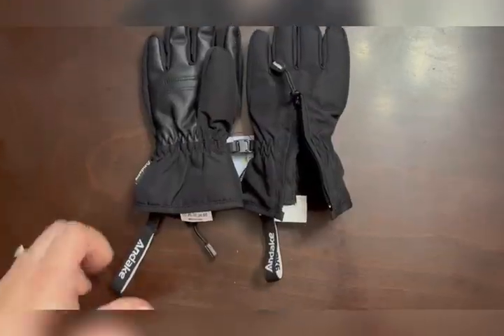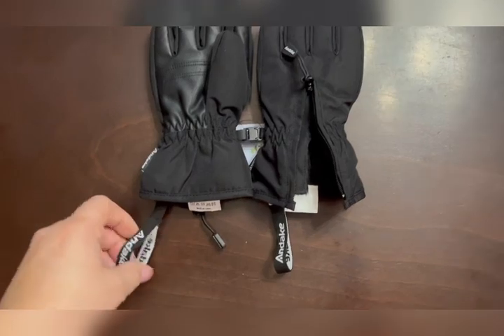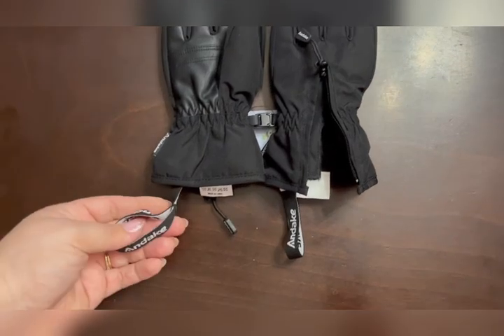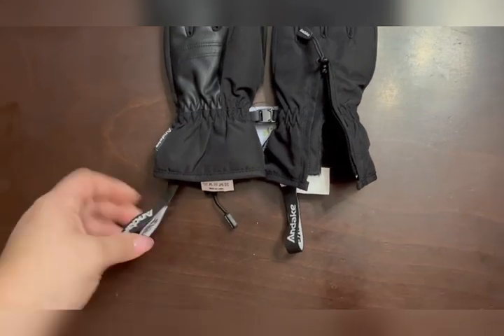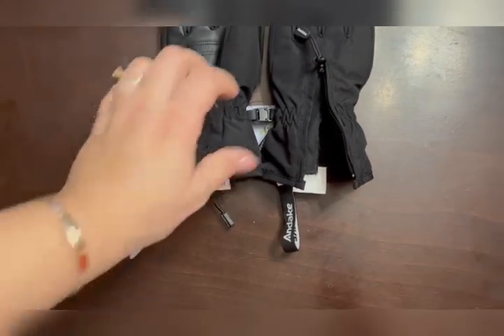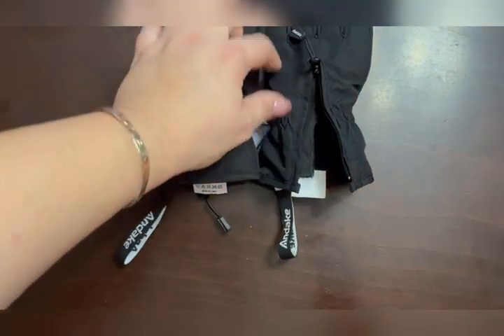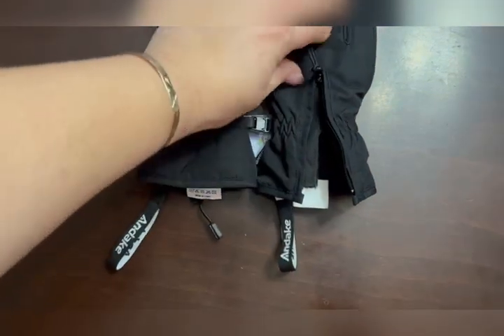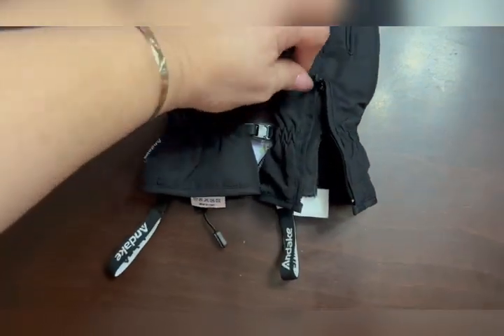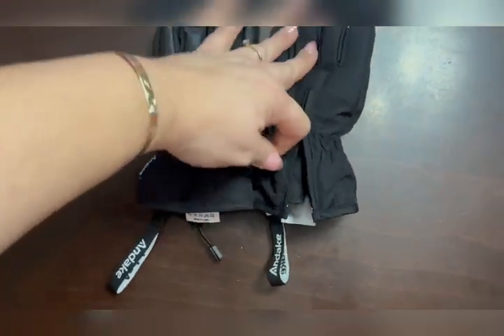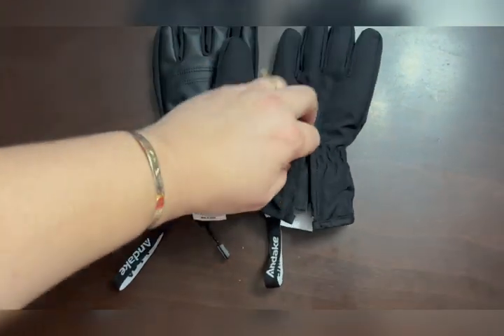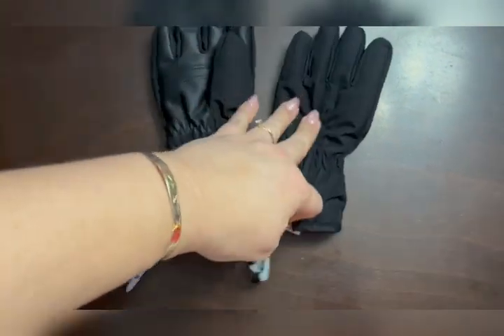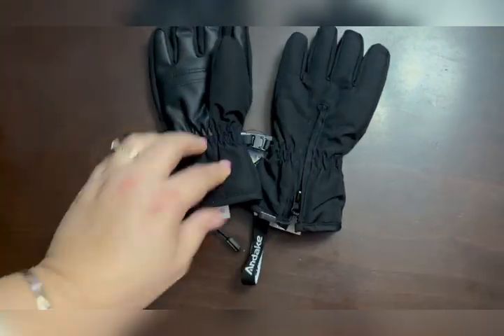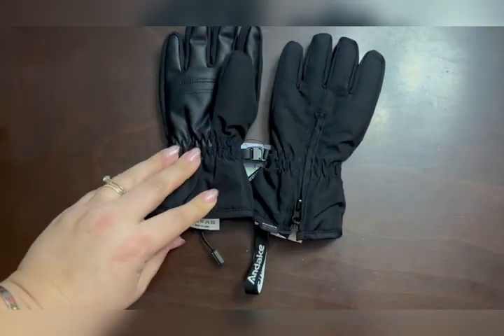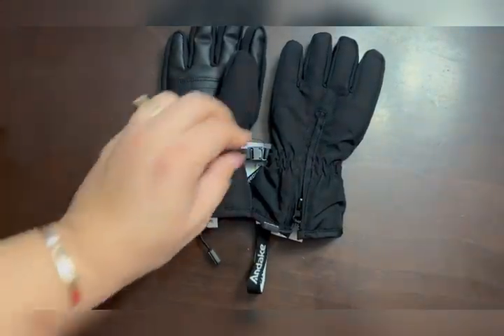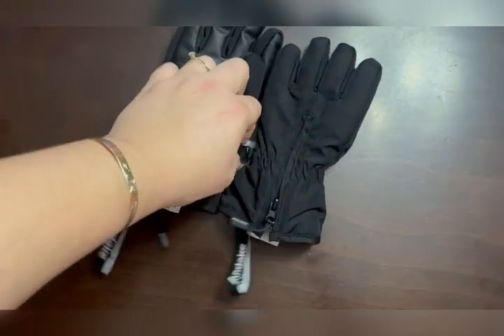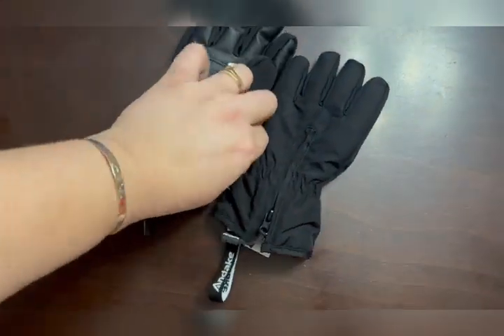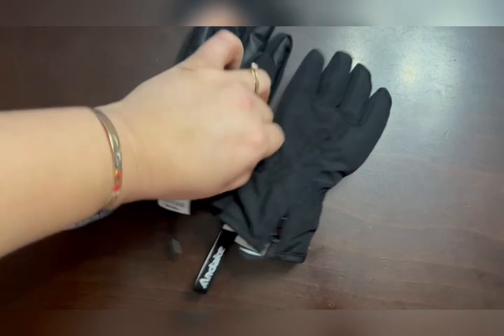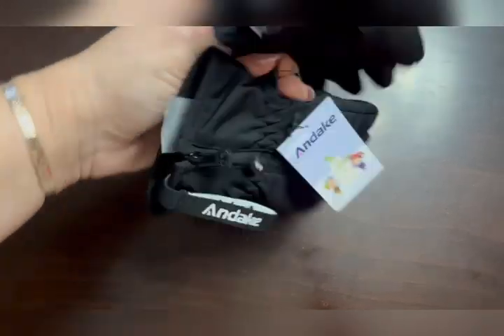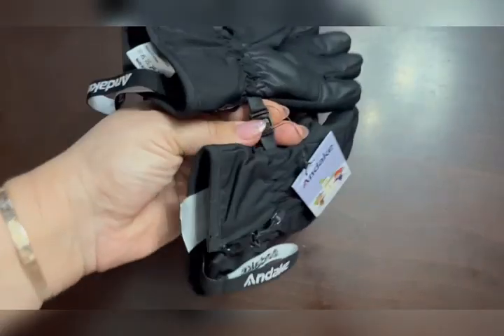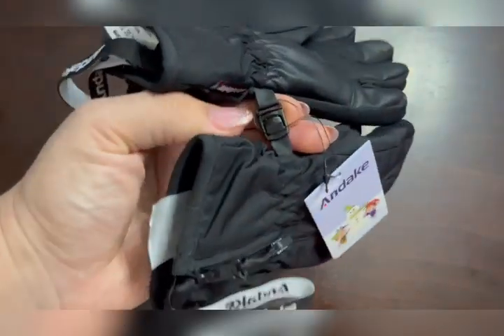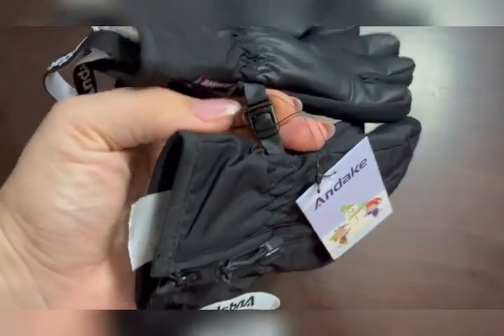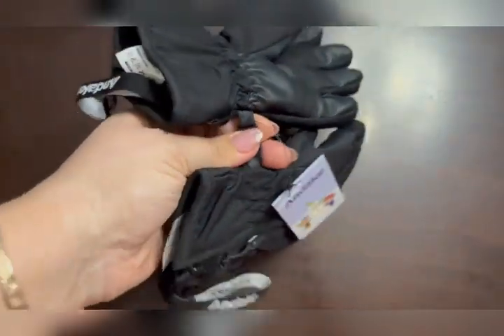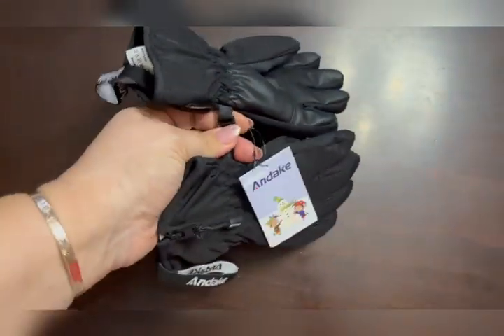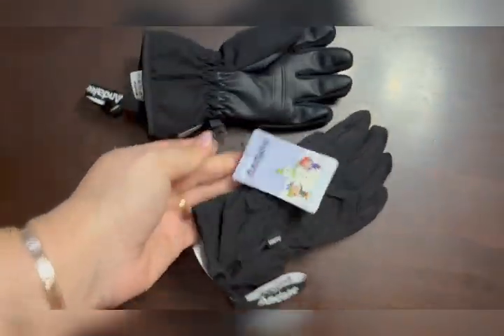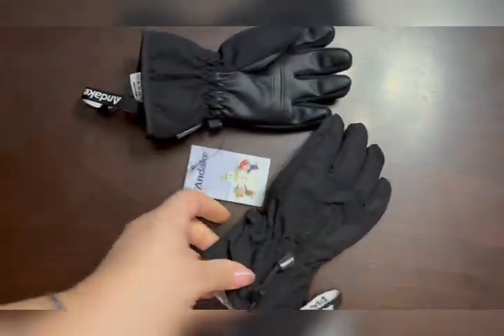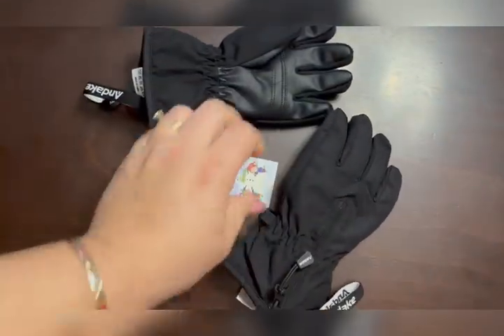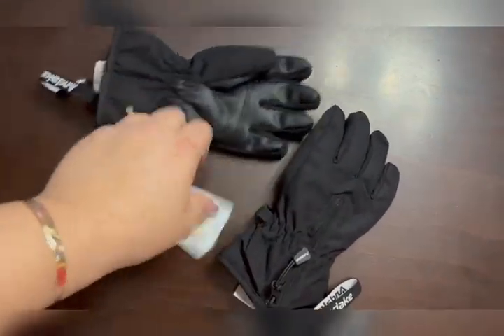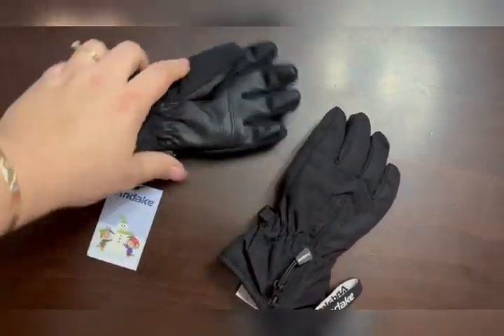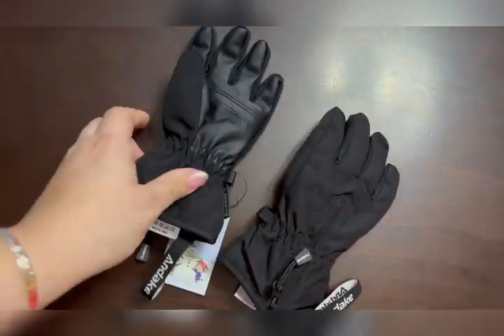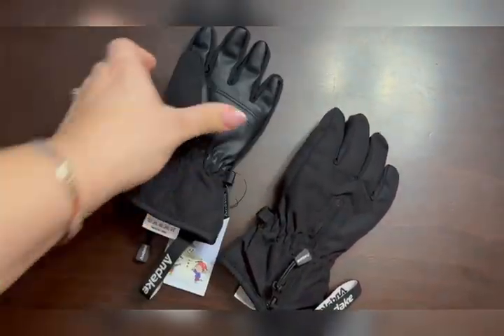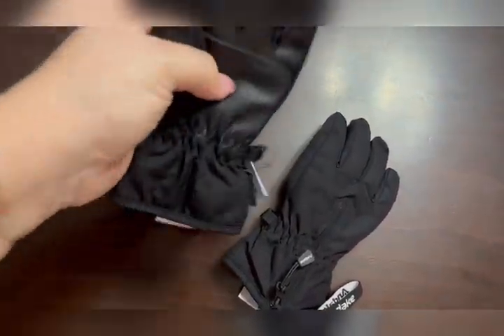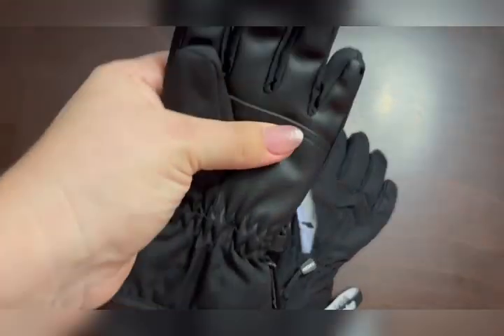I just recently tried this out in the snow and it is awesome. Especially since we've graduated from mittens, these gloves are highly recommended.